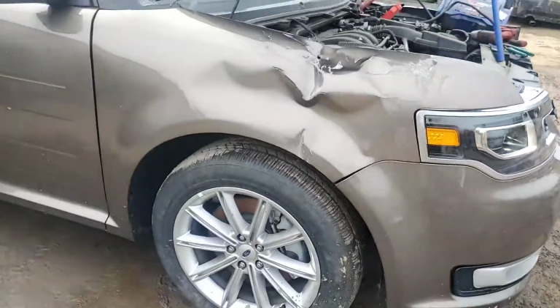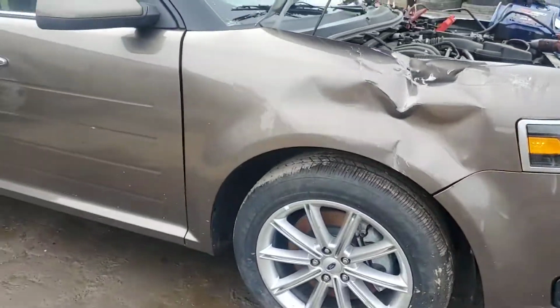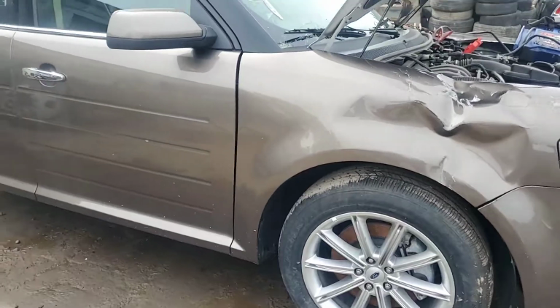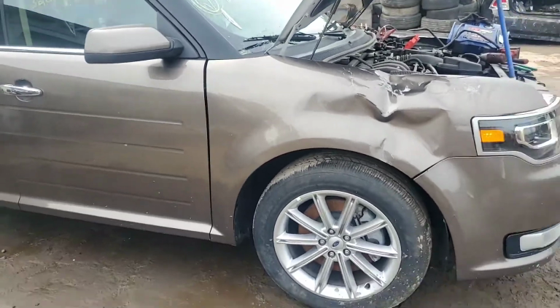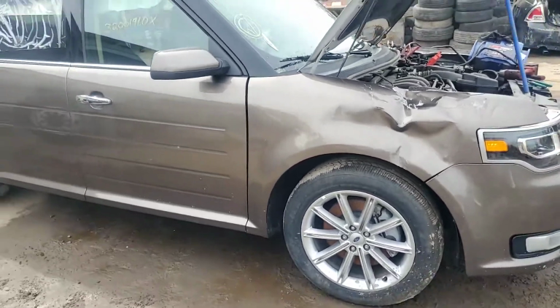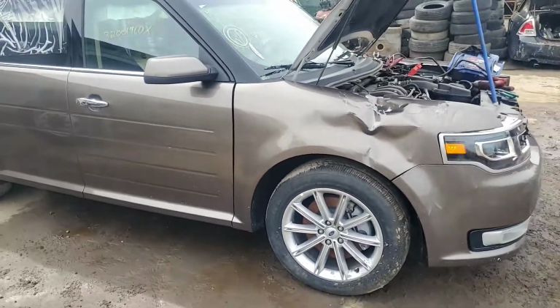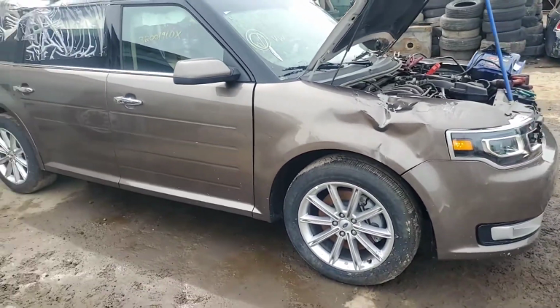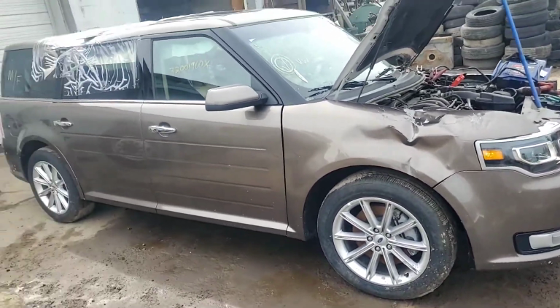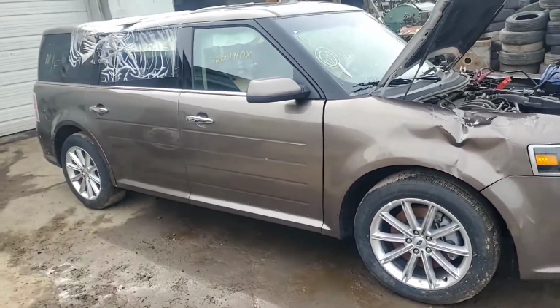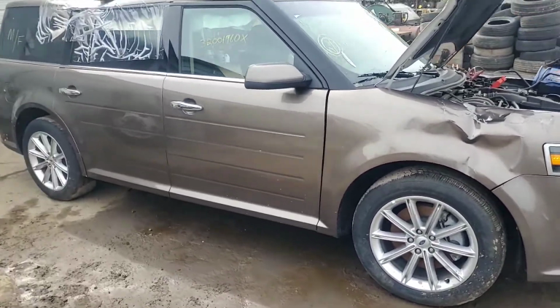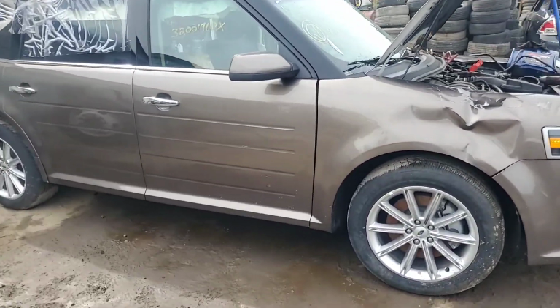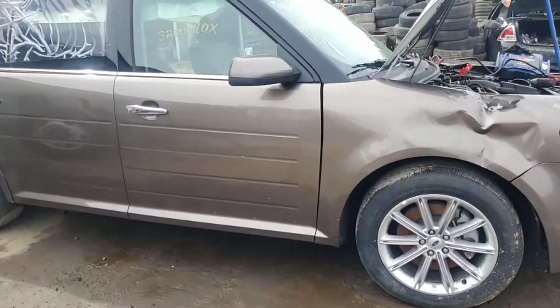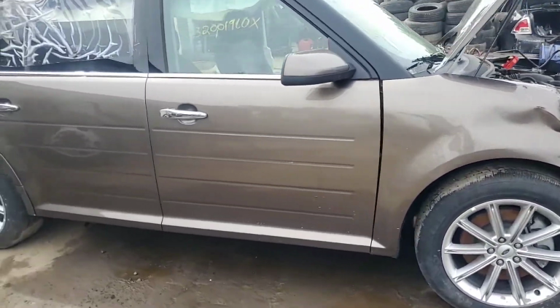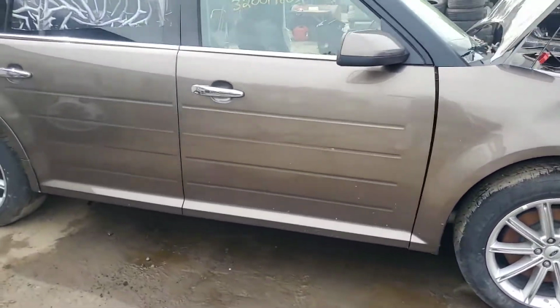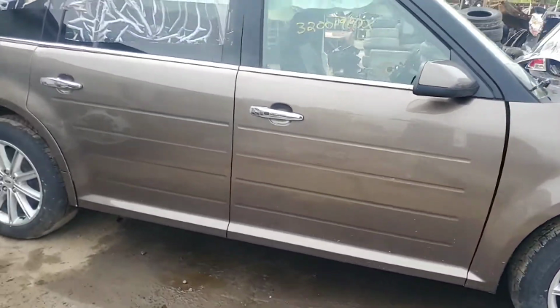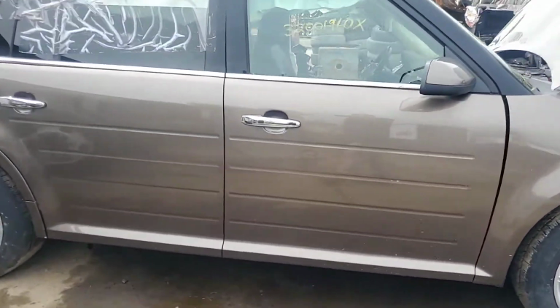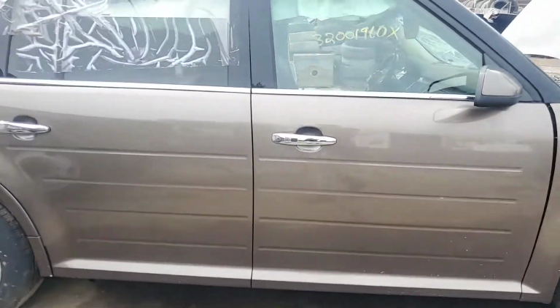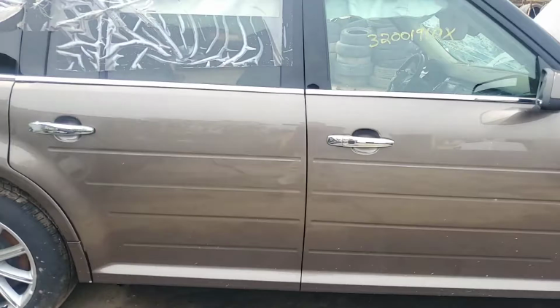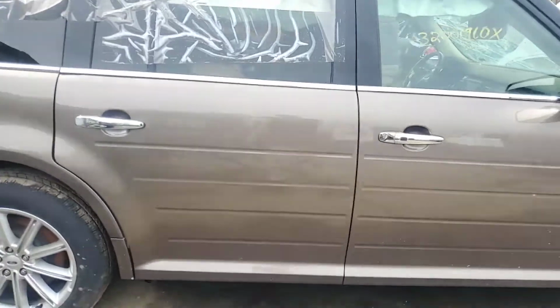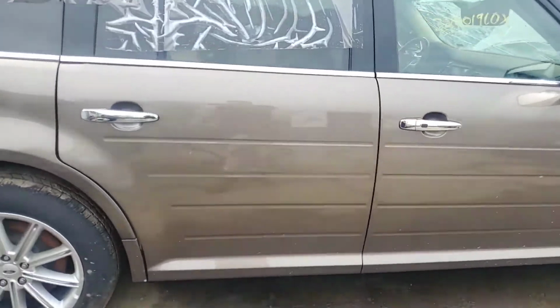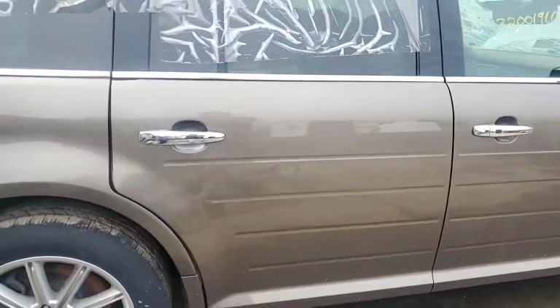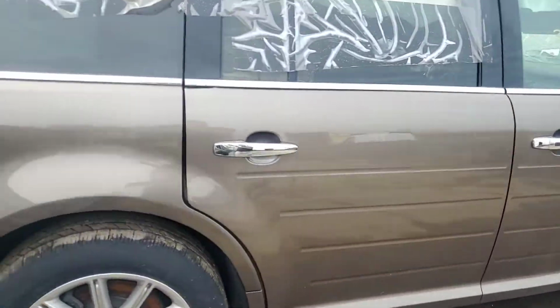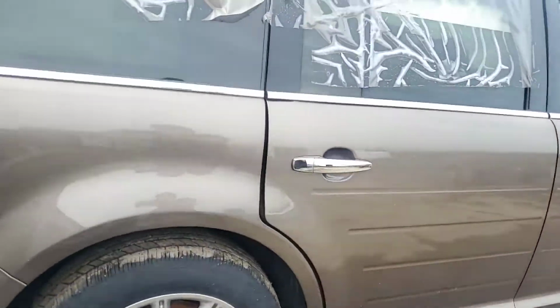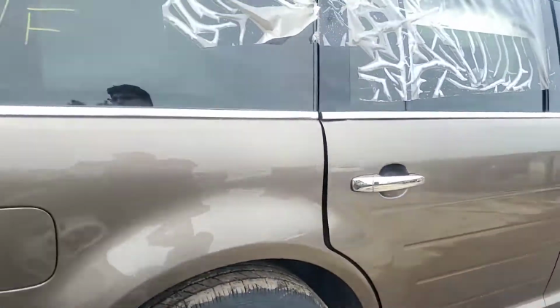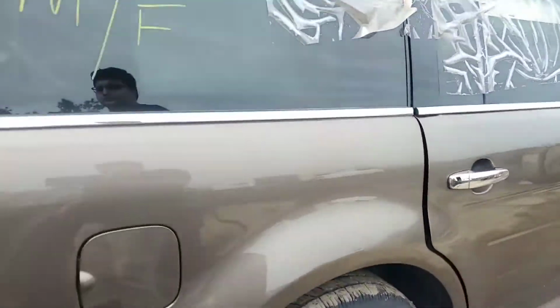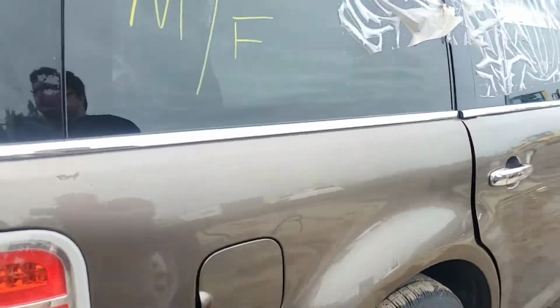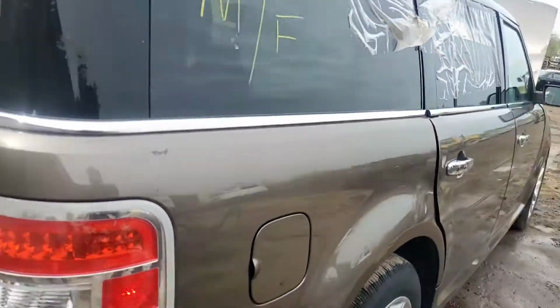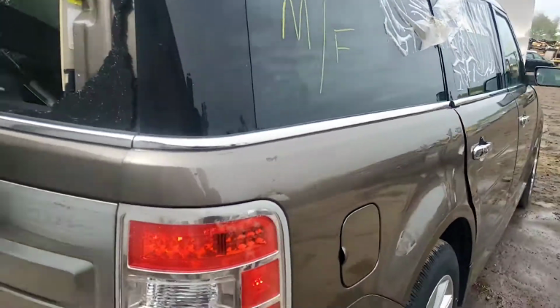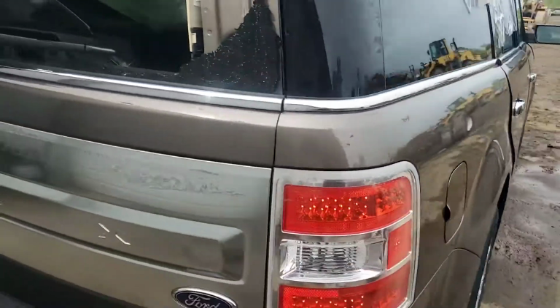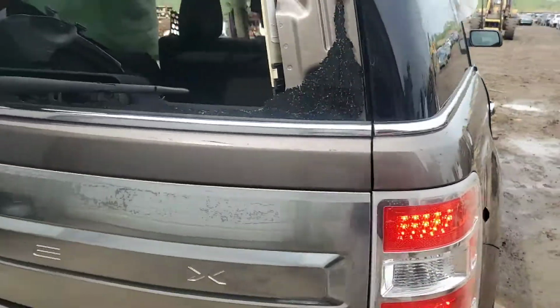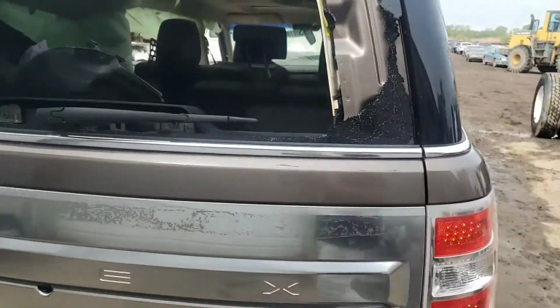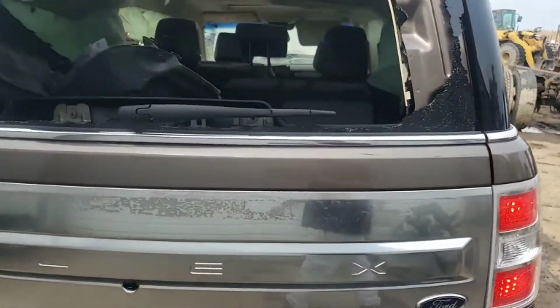Headlights good working condition. Motor, trans, good. Interior, radio, good. Temperature control, good. Sun visor, good.